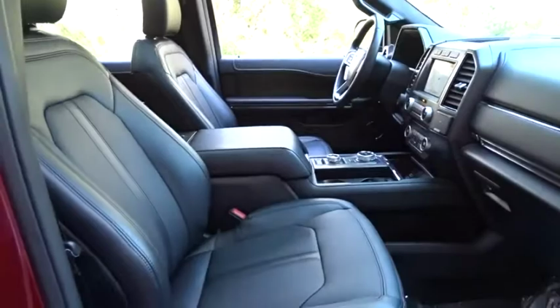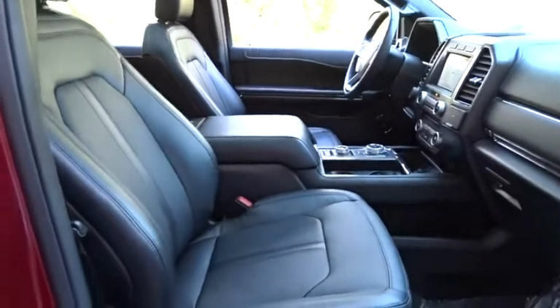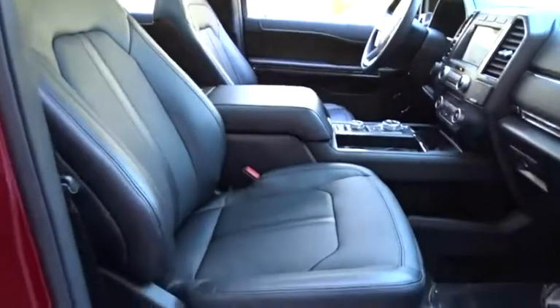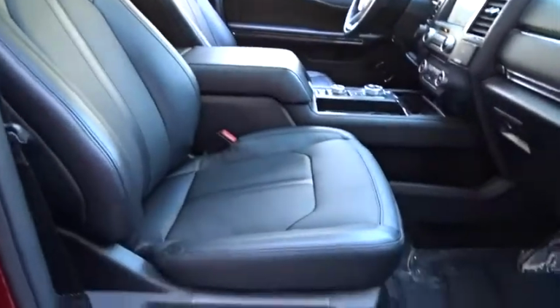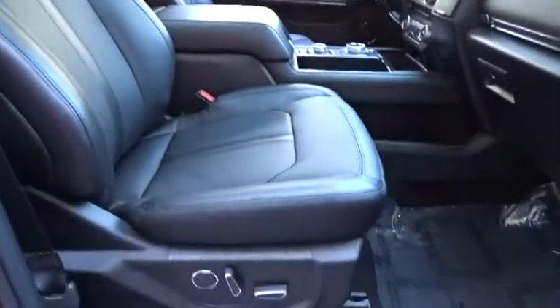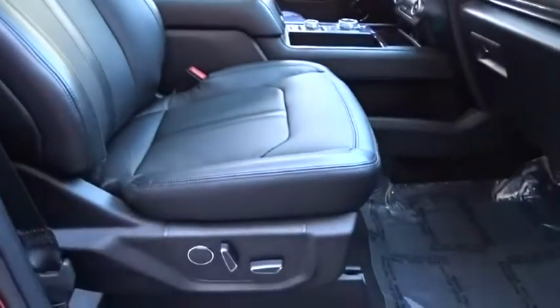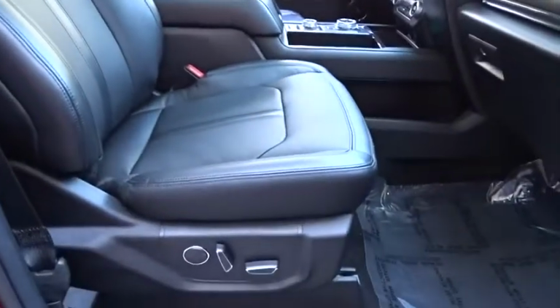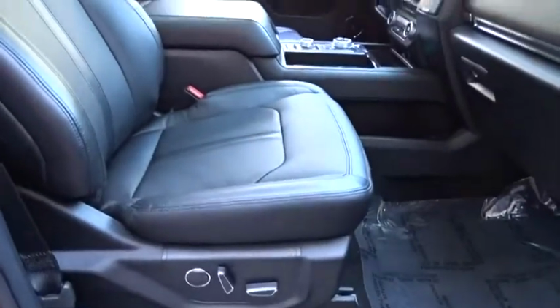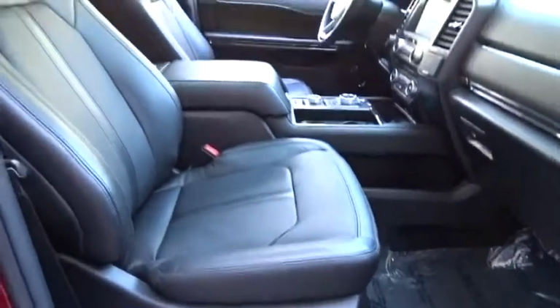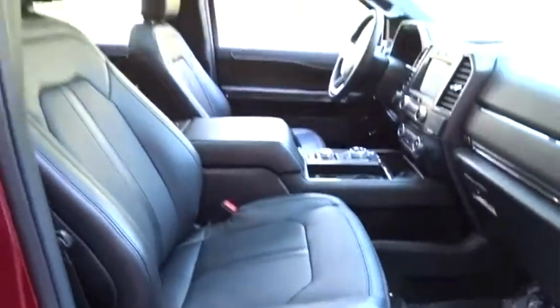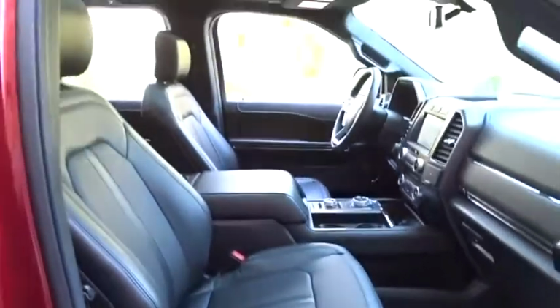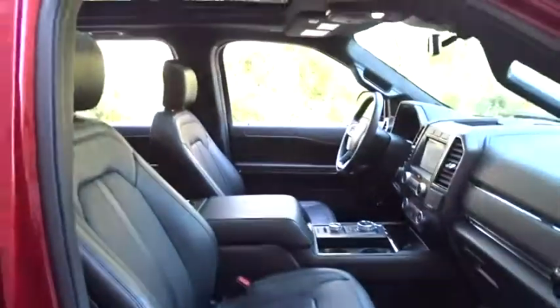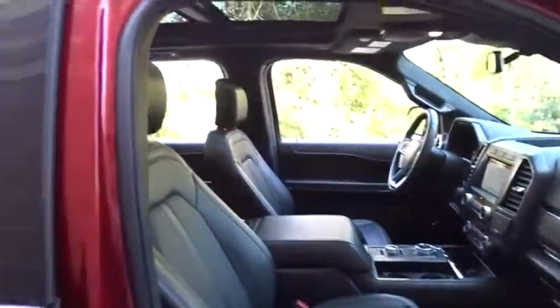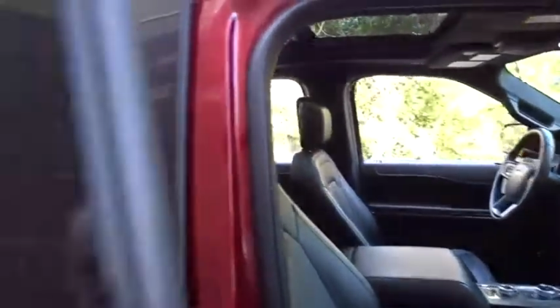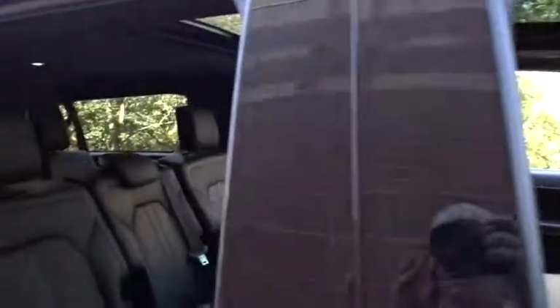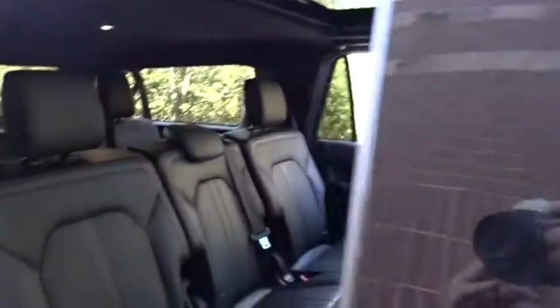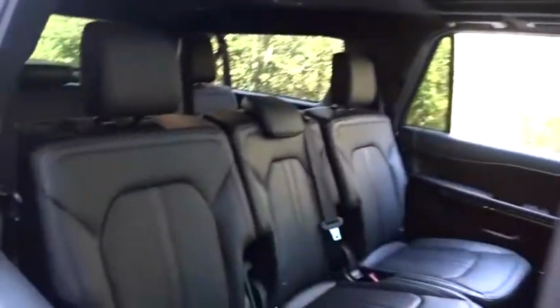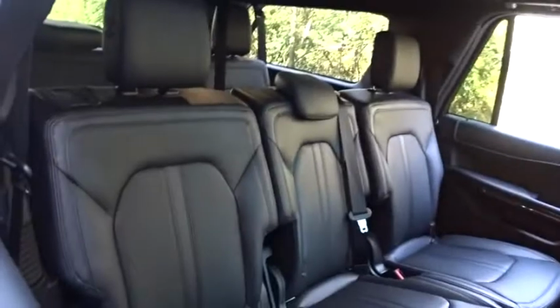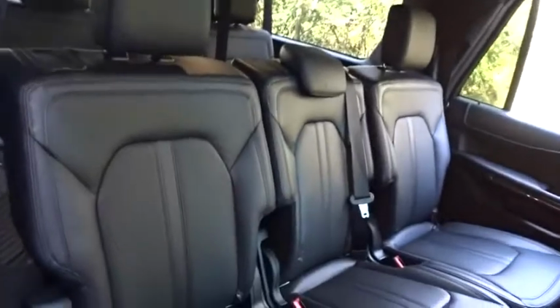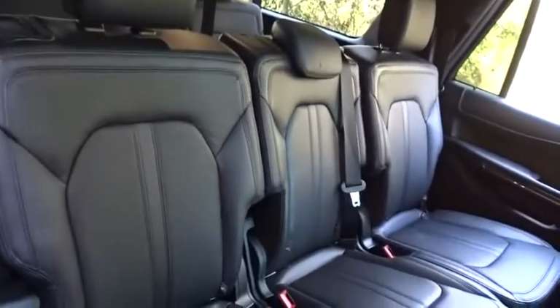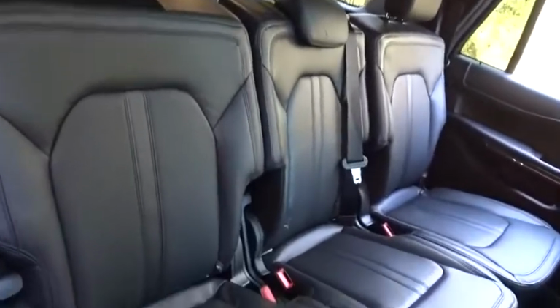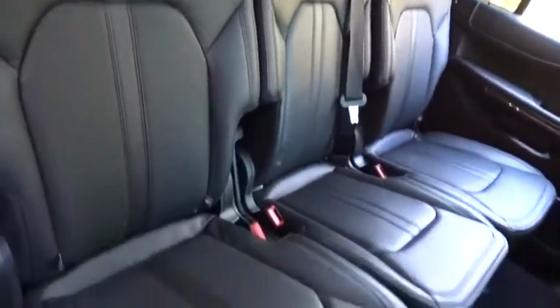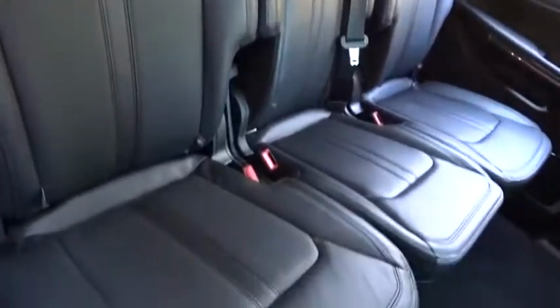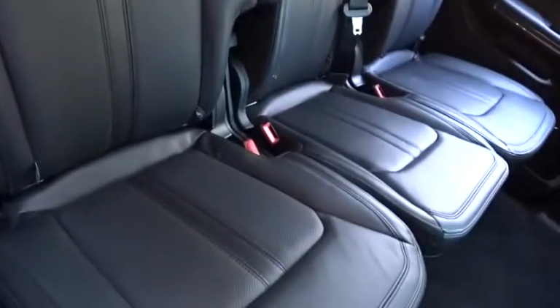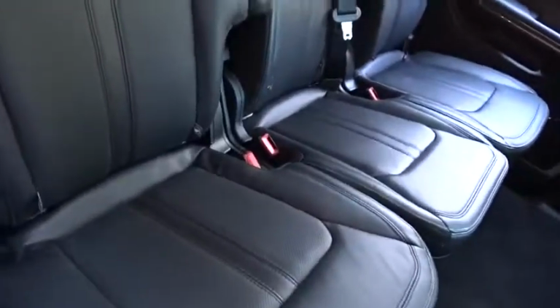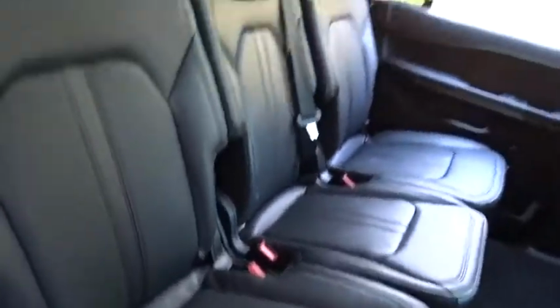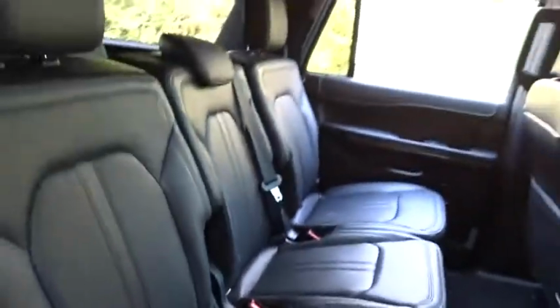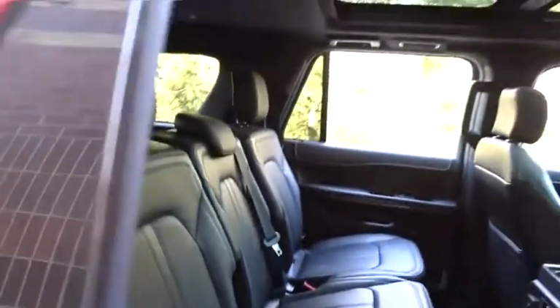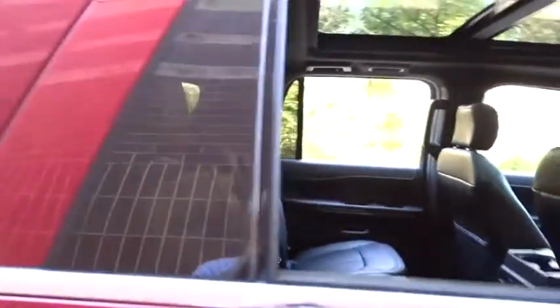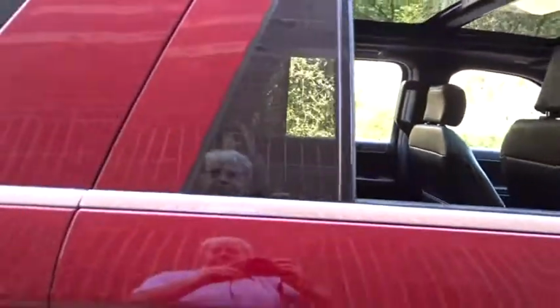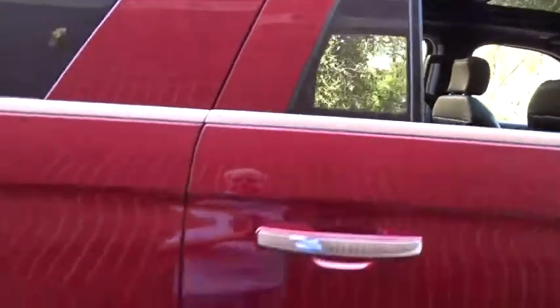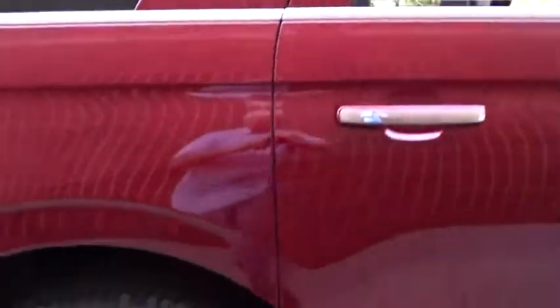Bluetooth, leather-wrapped steering wheel, power steering, adjustable steering wheel, cruise control, keyless start, four-wheel drive, auto-dimming rear-view mirror, floor mats.